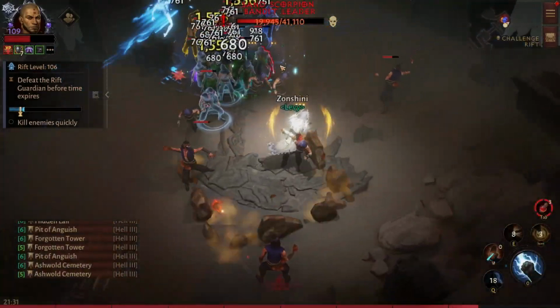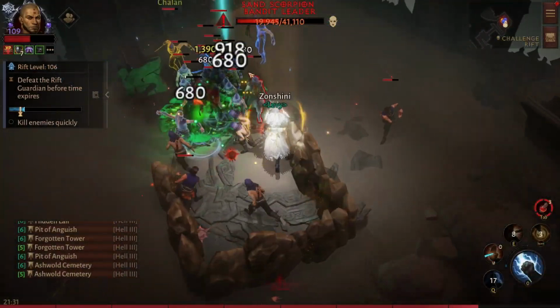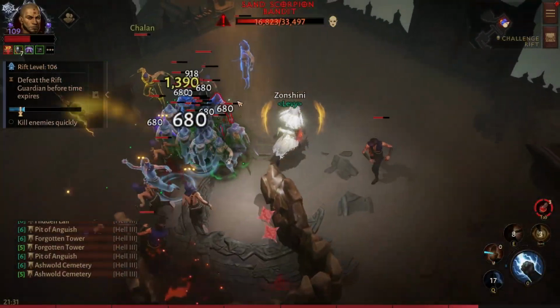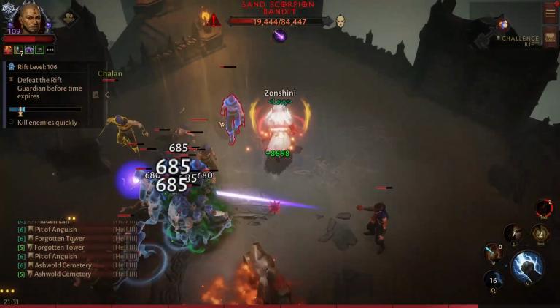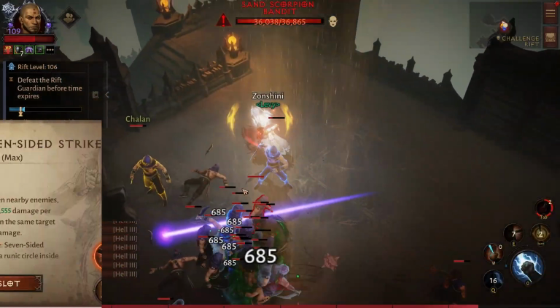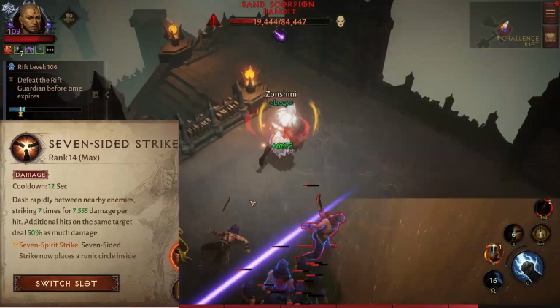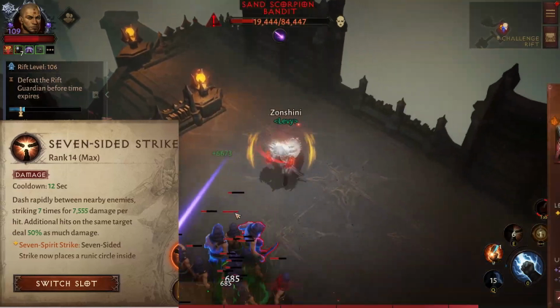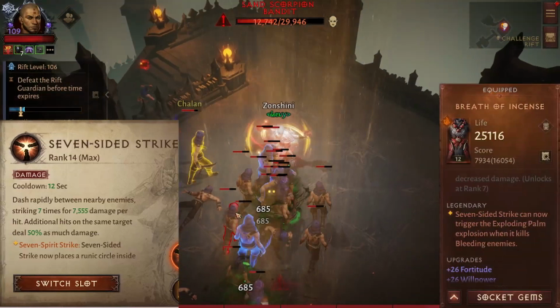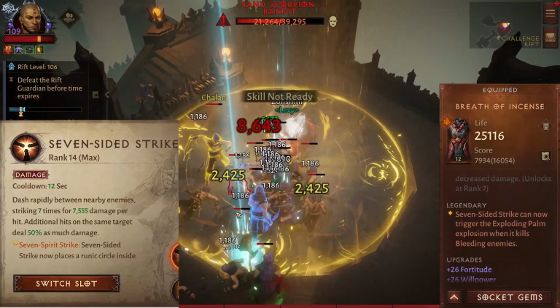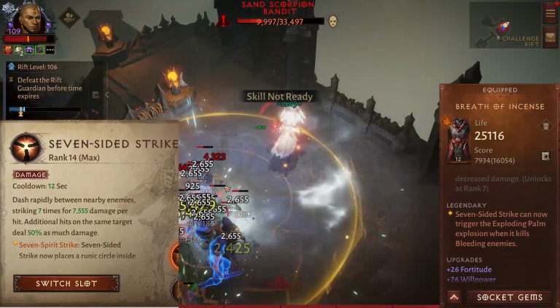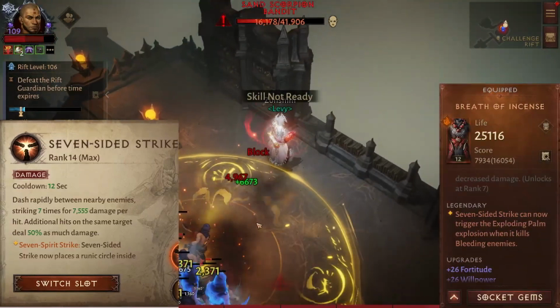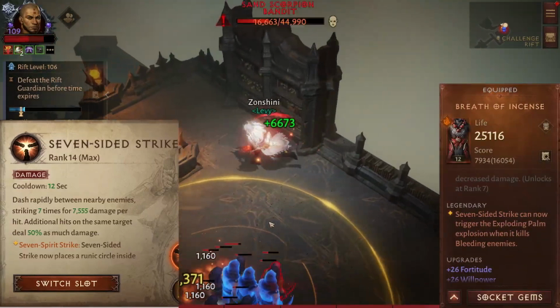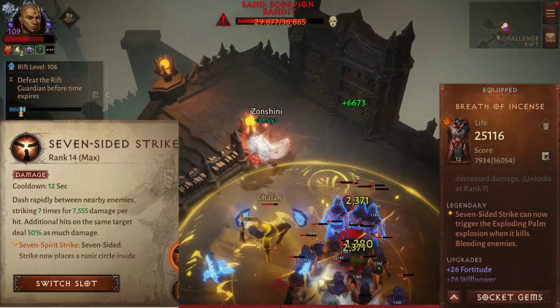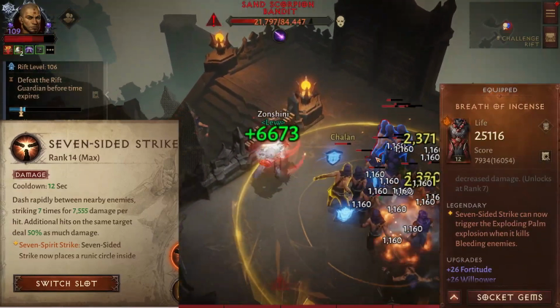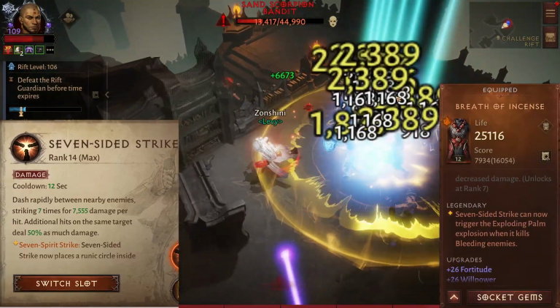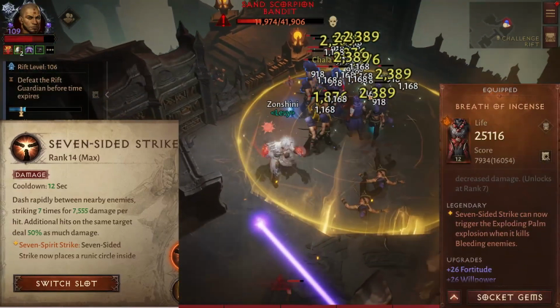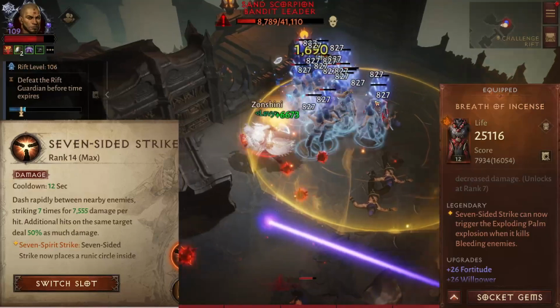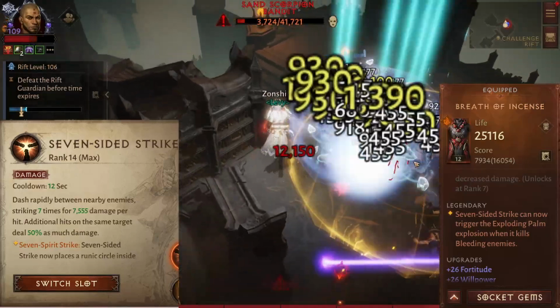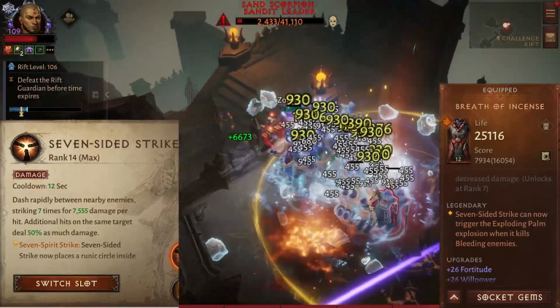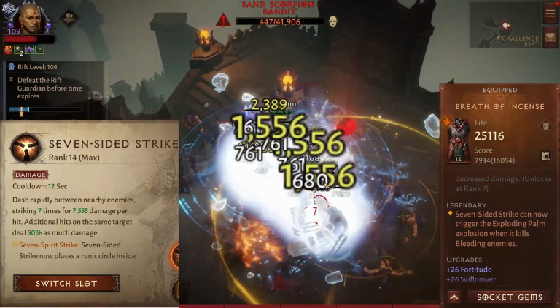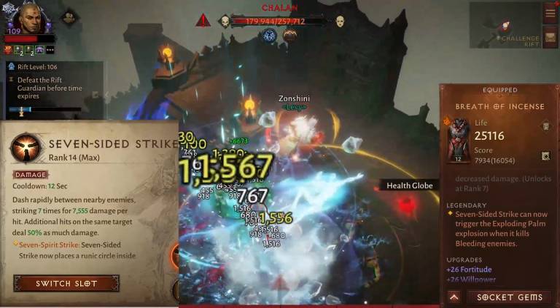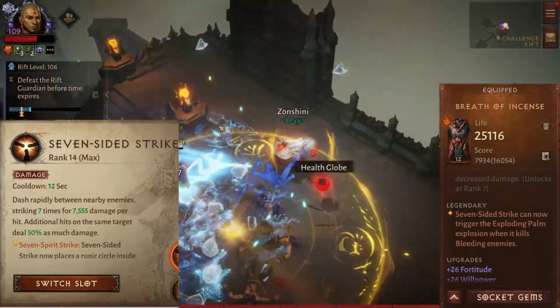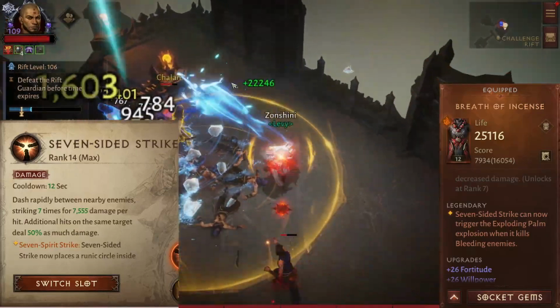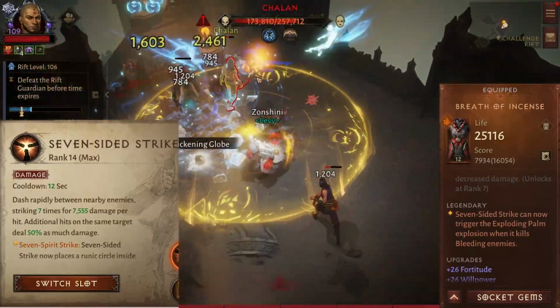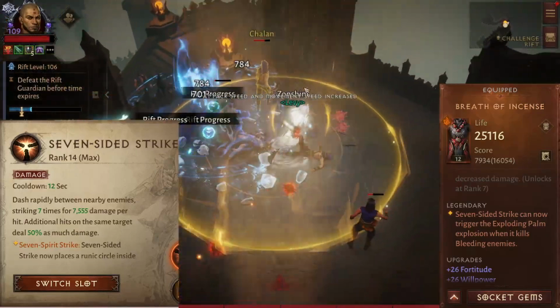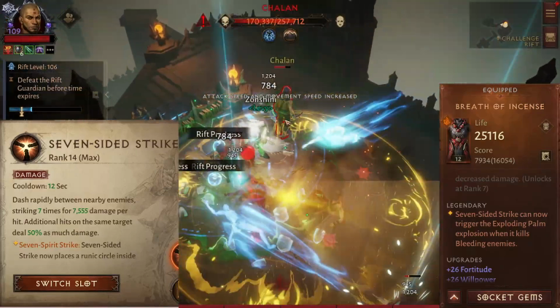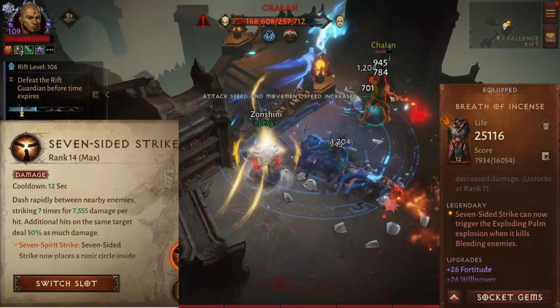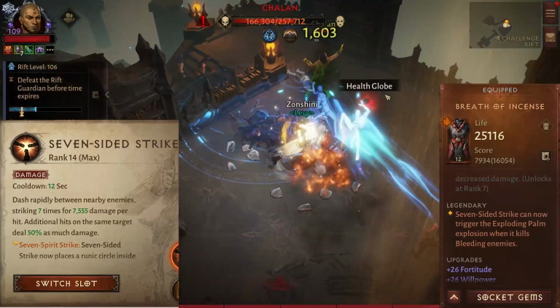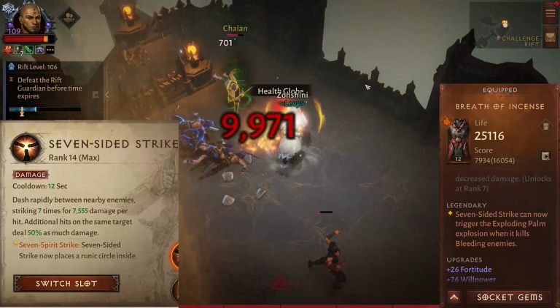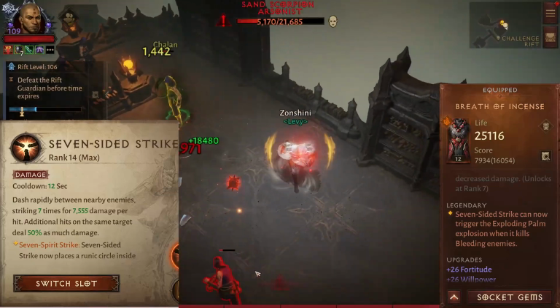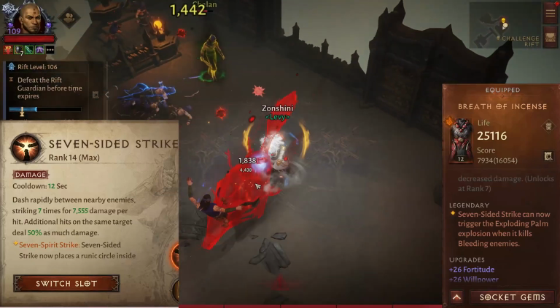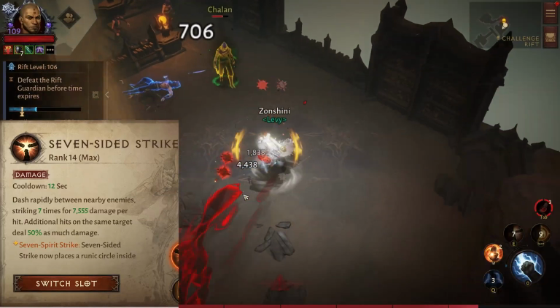And to add to that, we have Seven Sided Strike with Creed of Incense. This legendary chest makes Seven Sided Strike explode Bomb's bleed when you hit enemies that have the bleed. This effectively means you can use the 40% chill every time you have Seven Sided Strike.